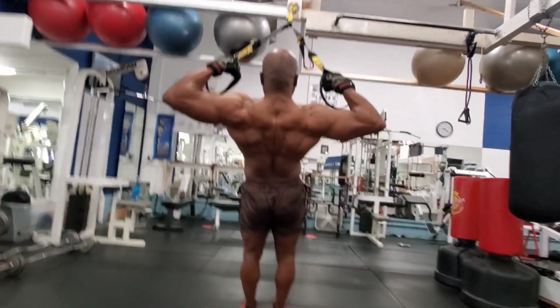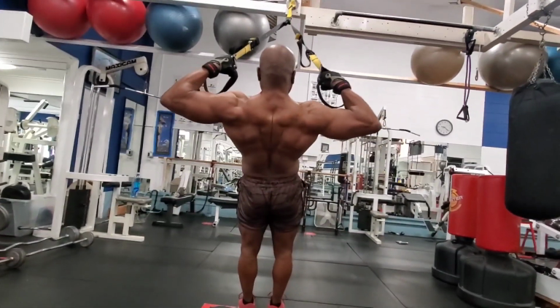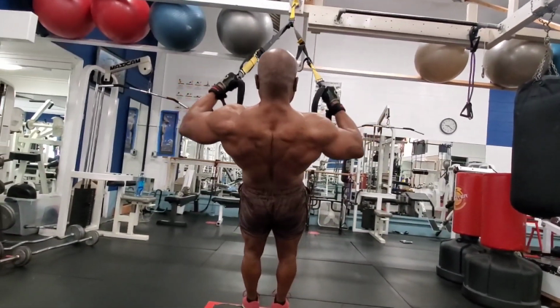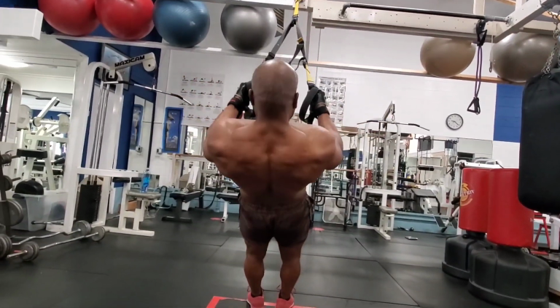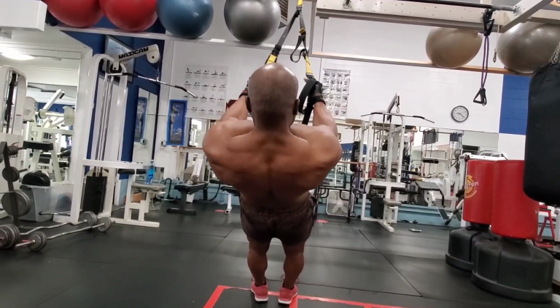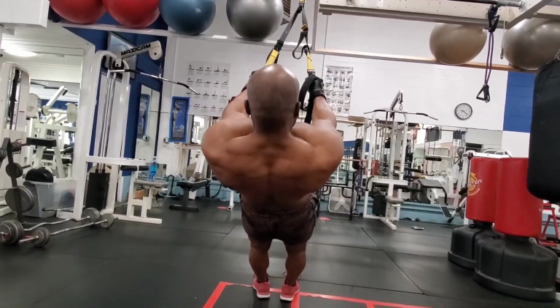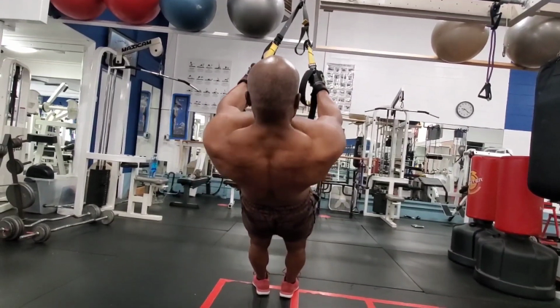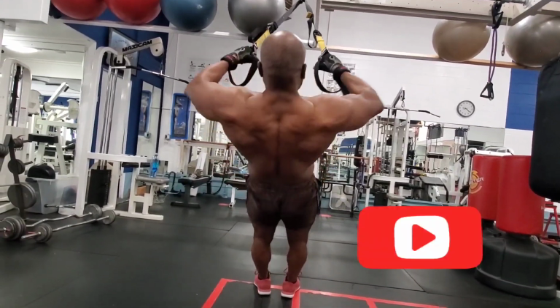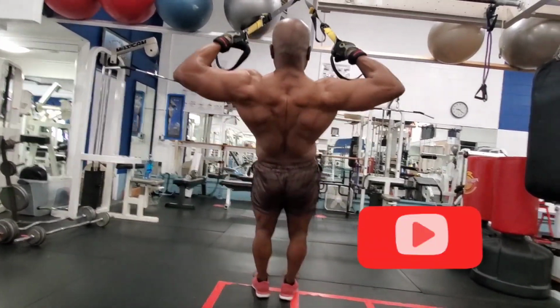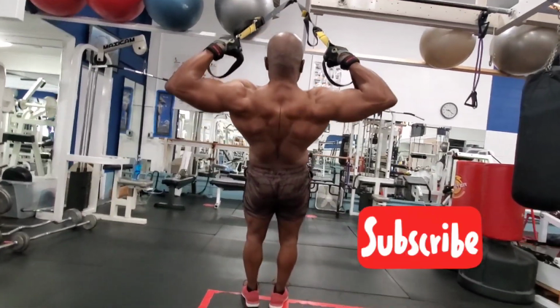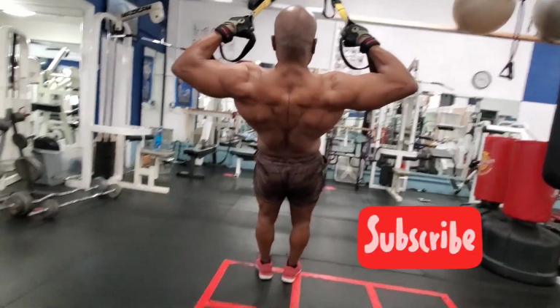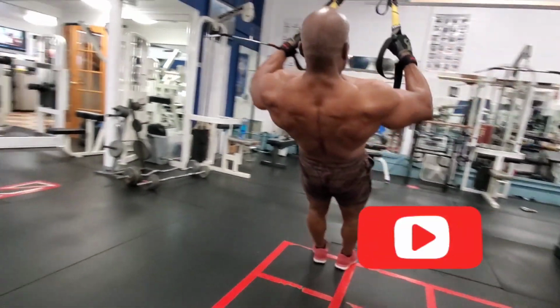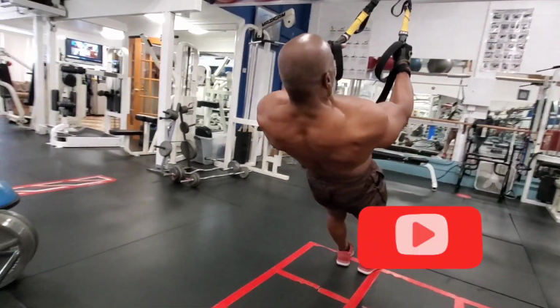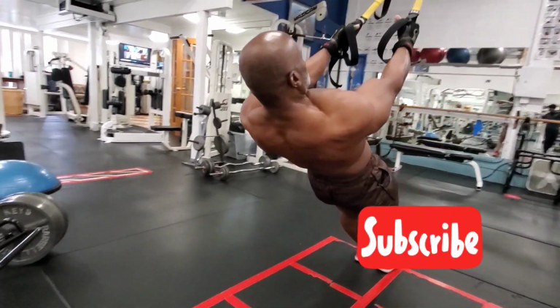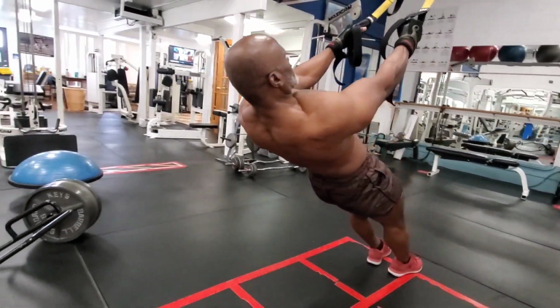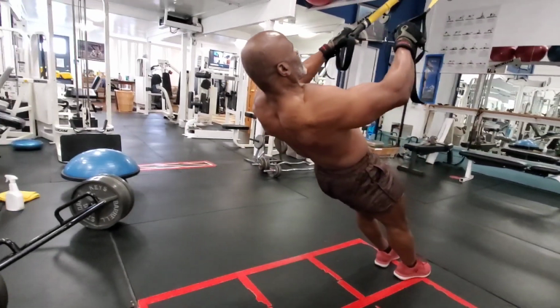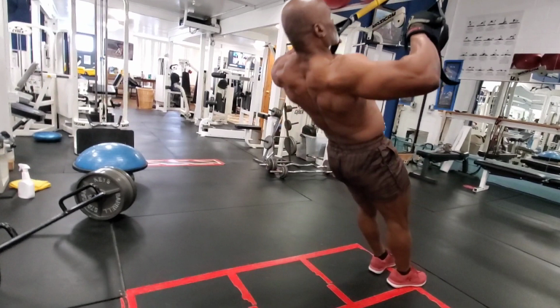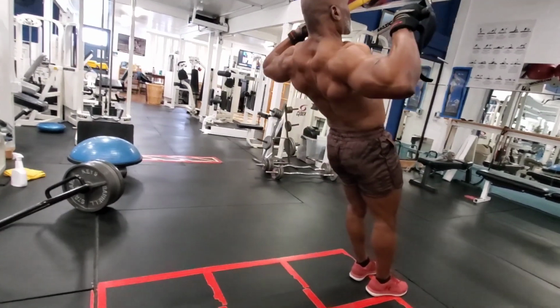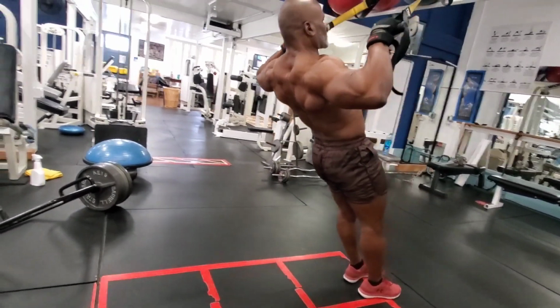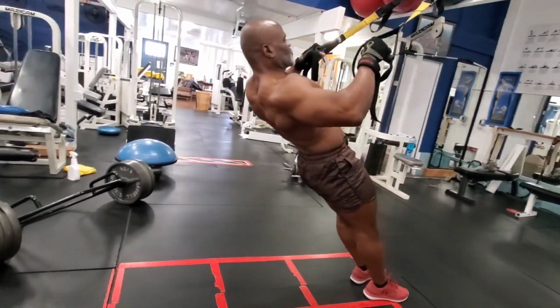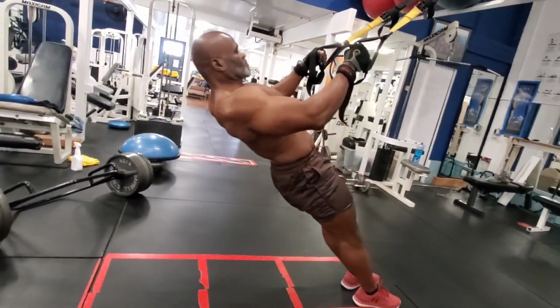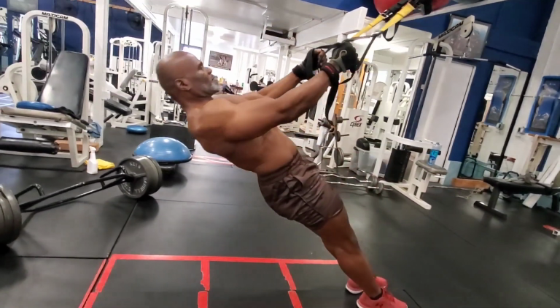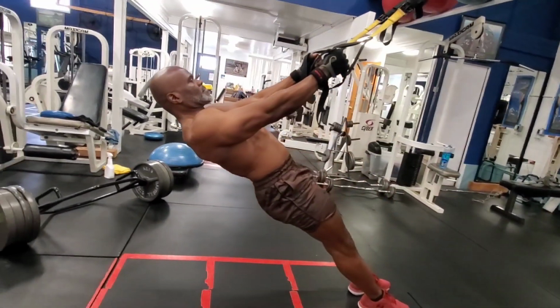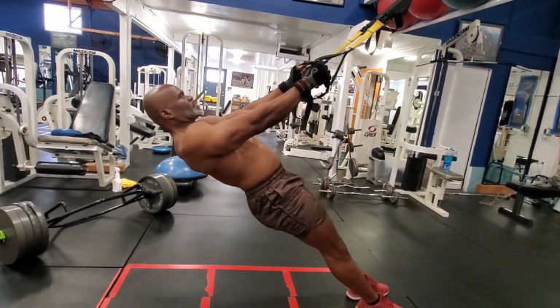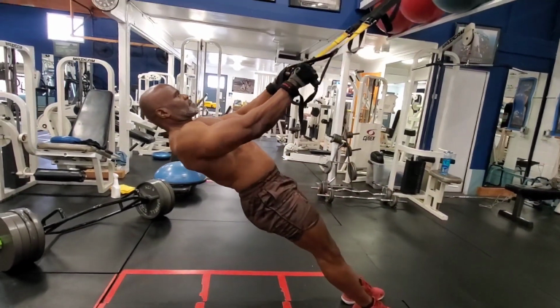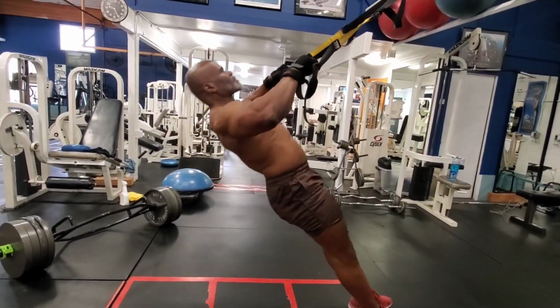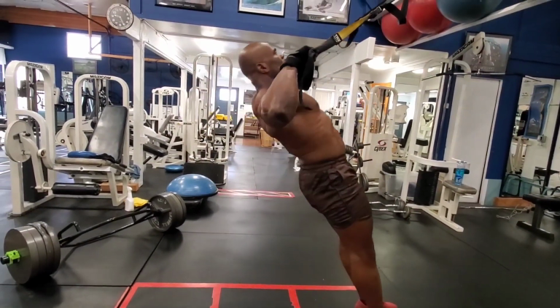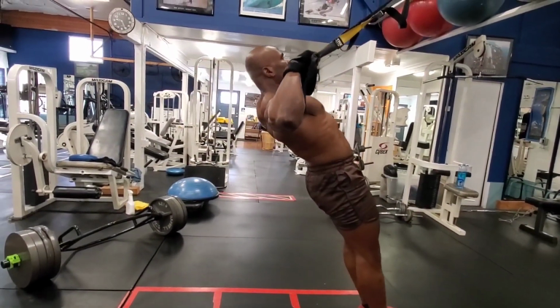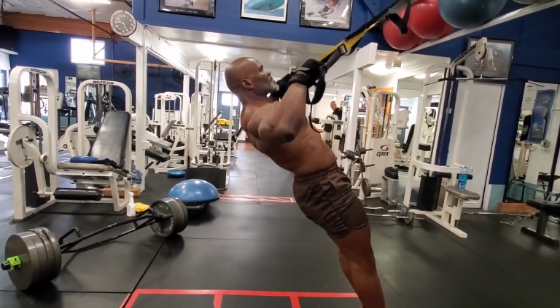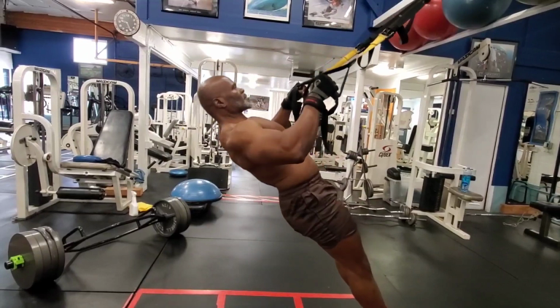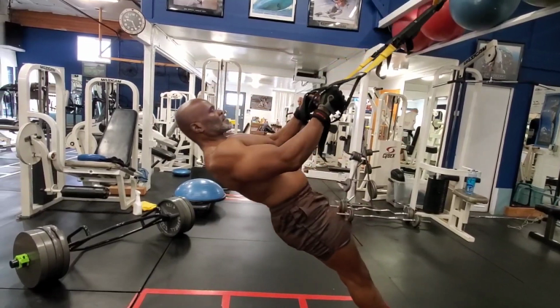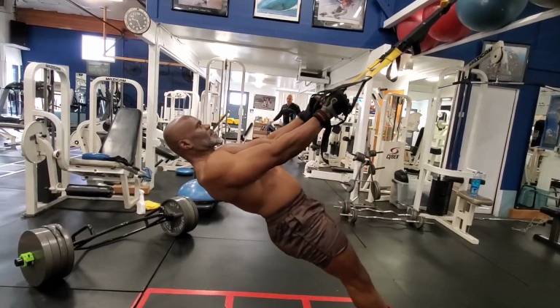What's up everybody? This is Mr. Hard Body 10. Today in this video I'm going to show you four exercises to do to develop your upper back, your mid back, and your lower back.